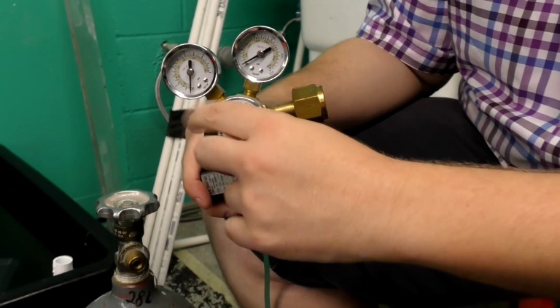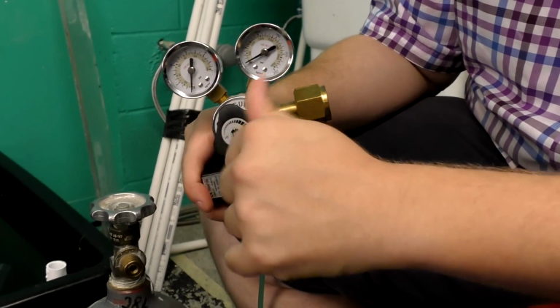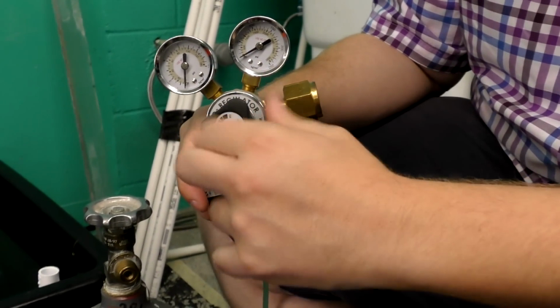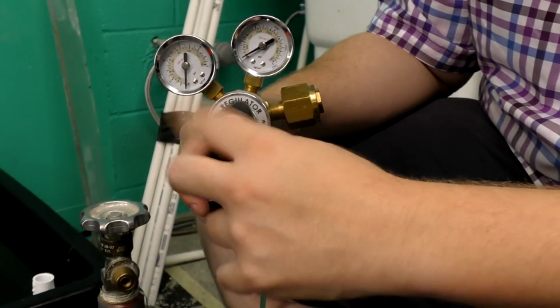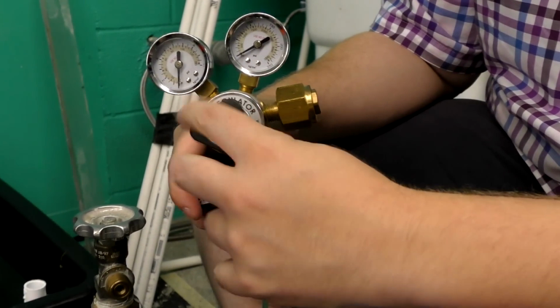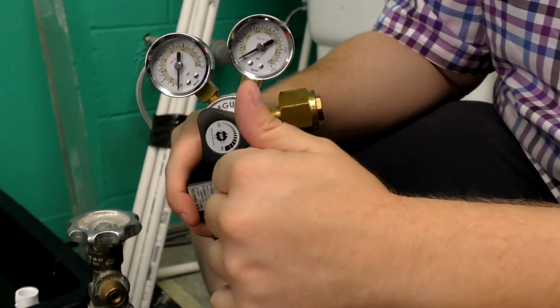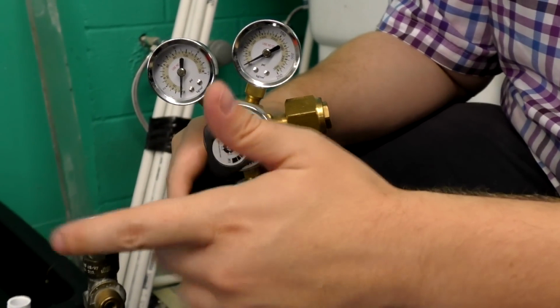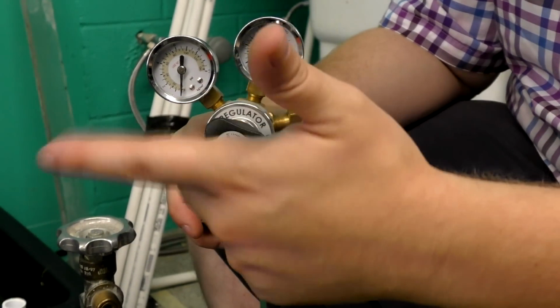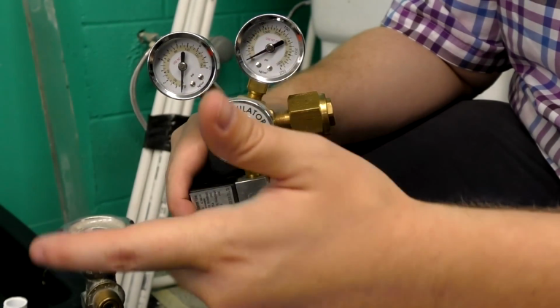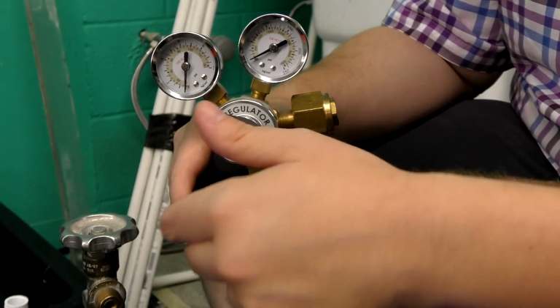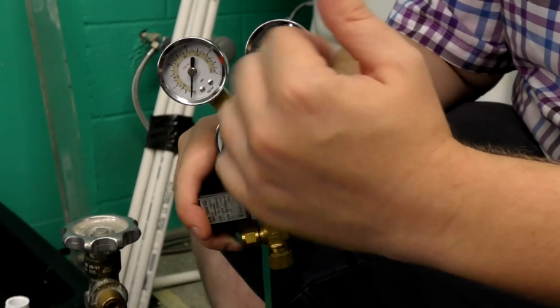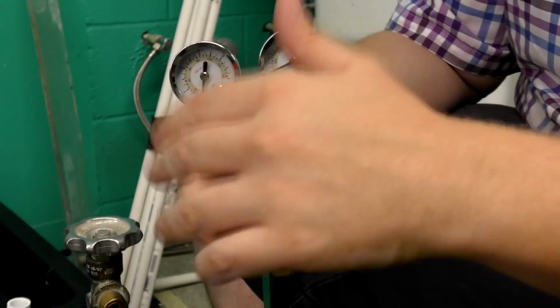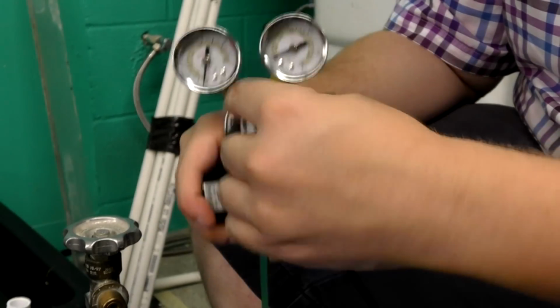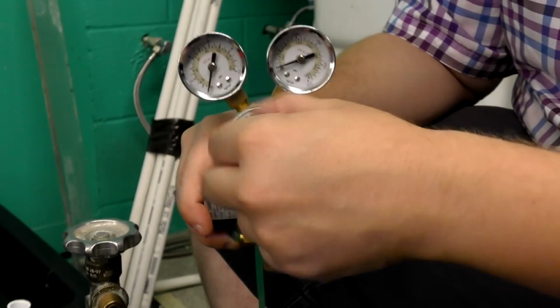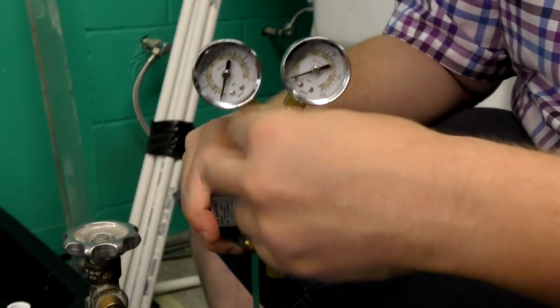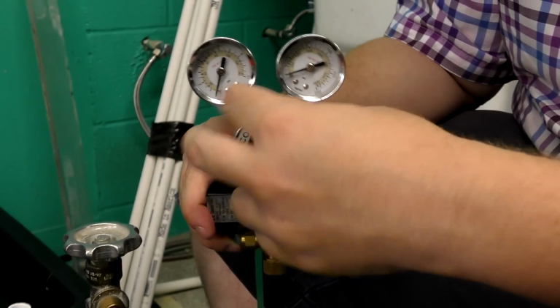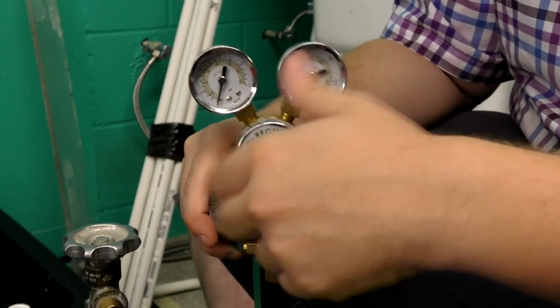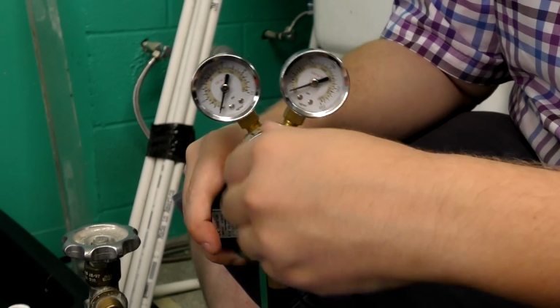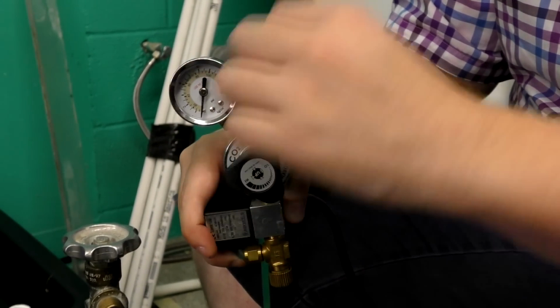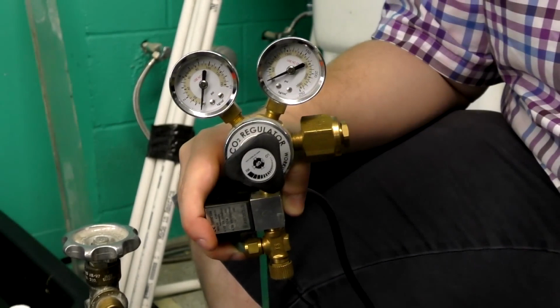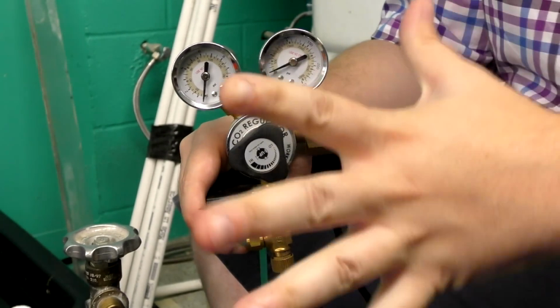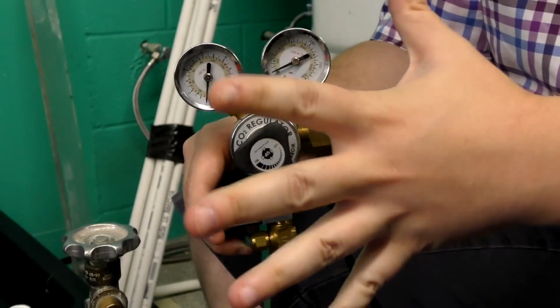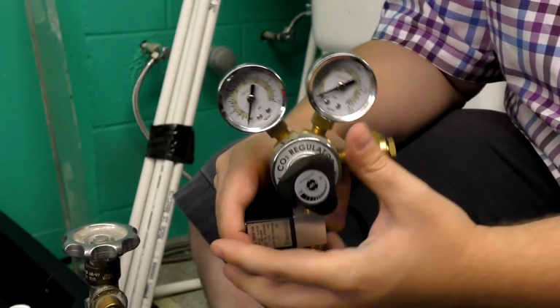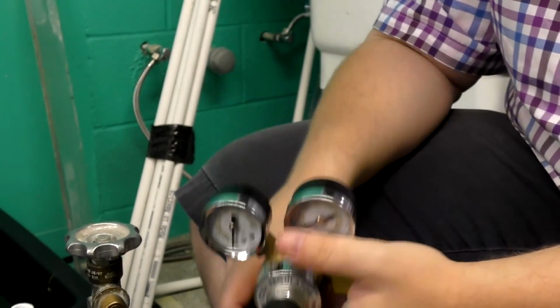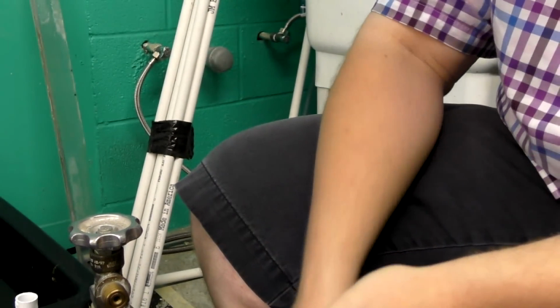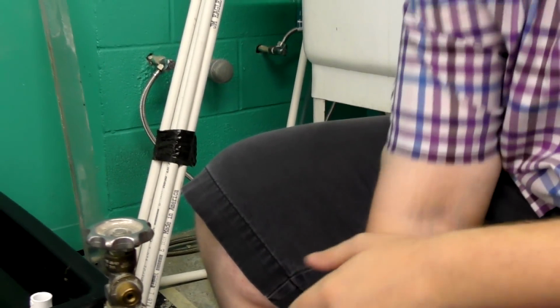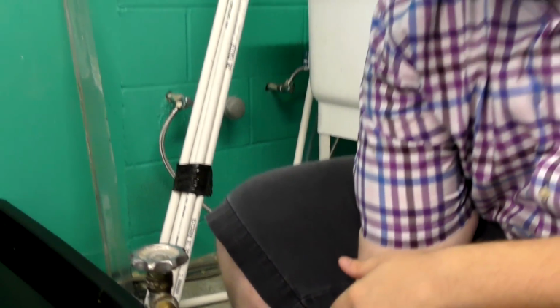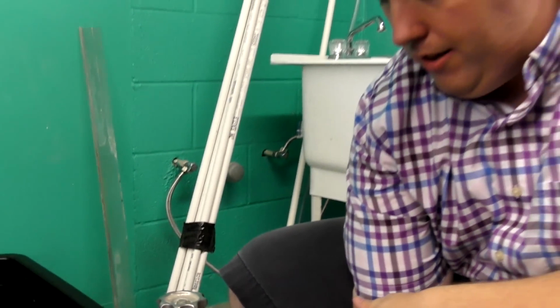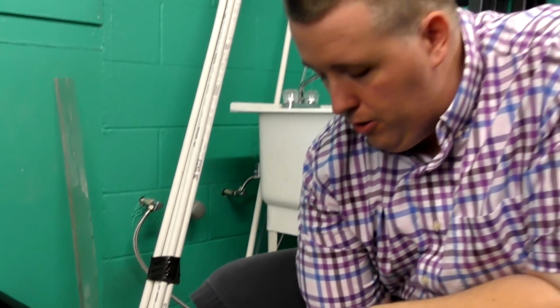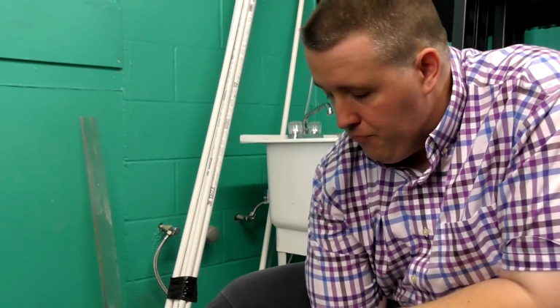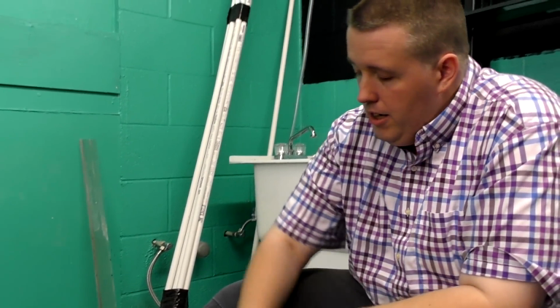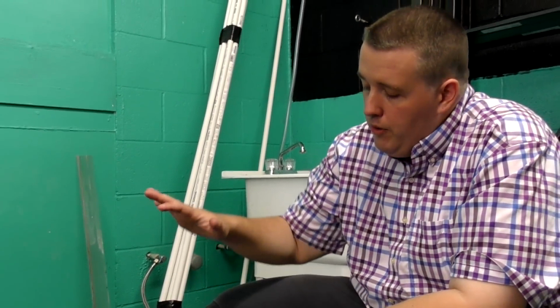This knob adjusts the output pressure. If it's way out there's almost no pressure going through; crank it really far down and it's letting out a ton of pressure — and that's the problem.